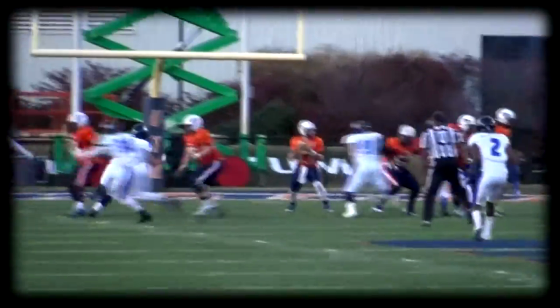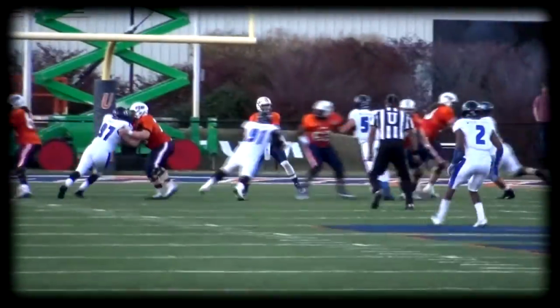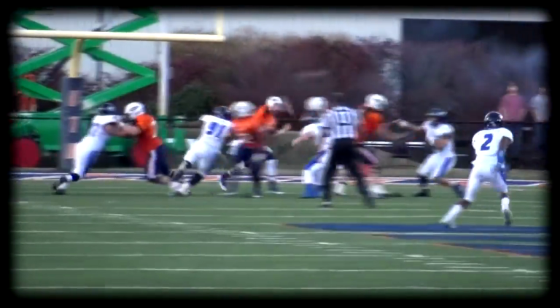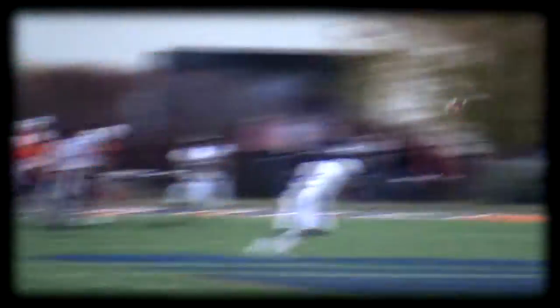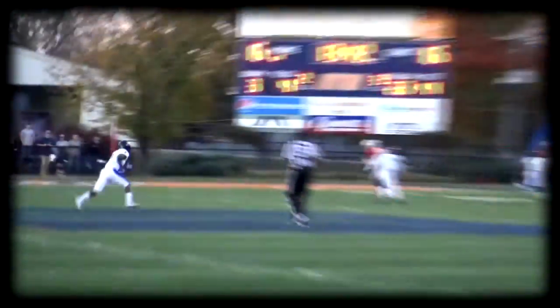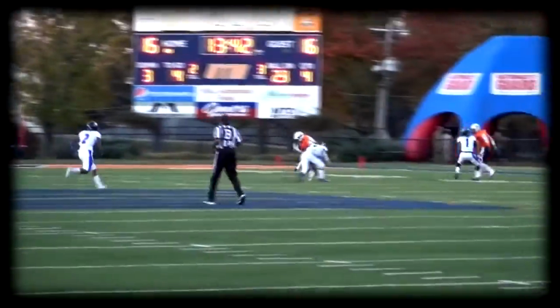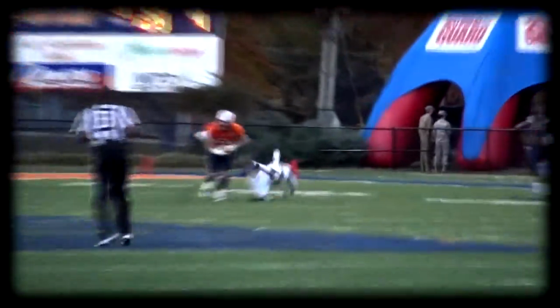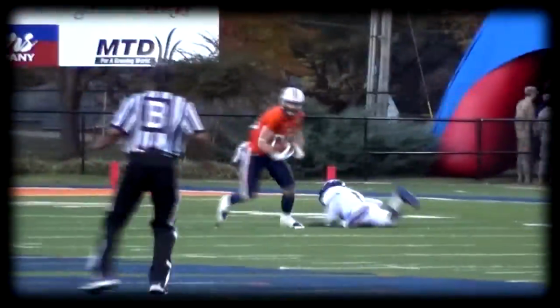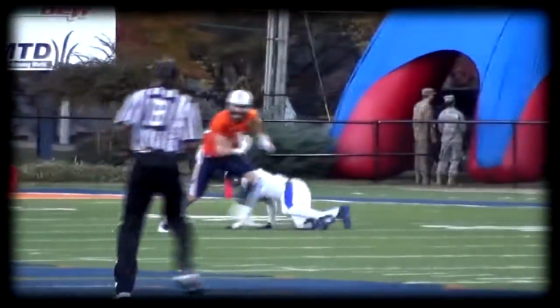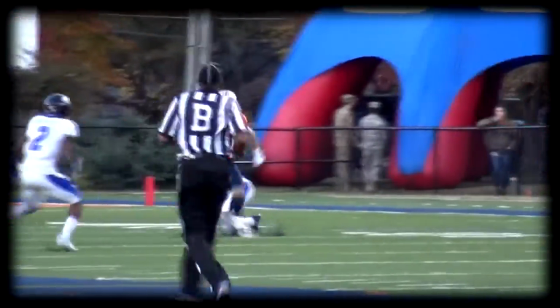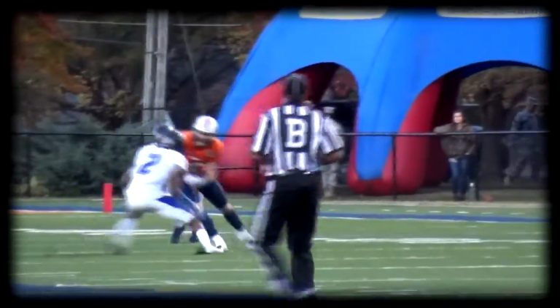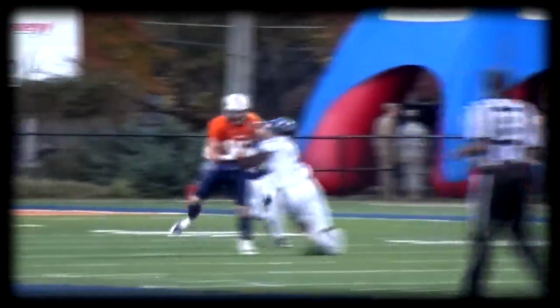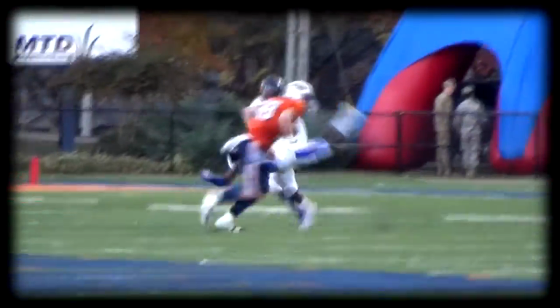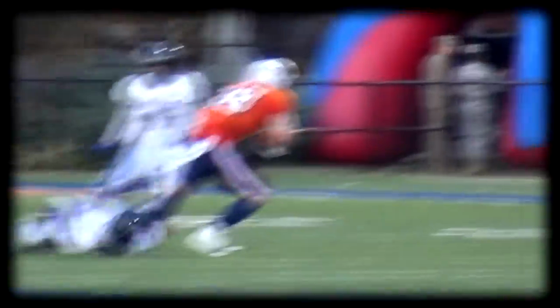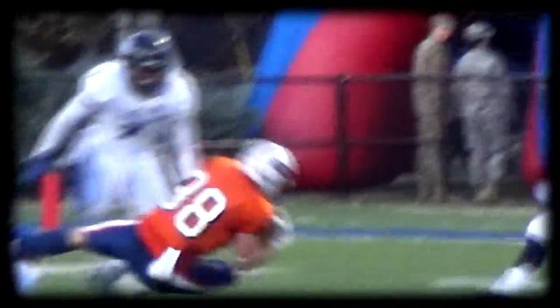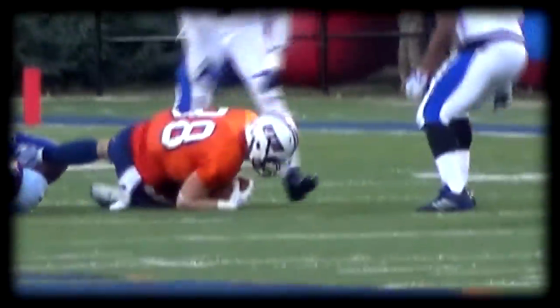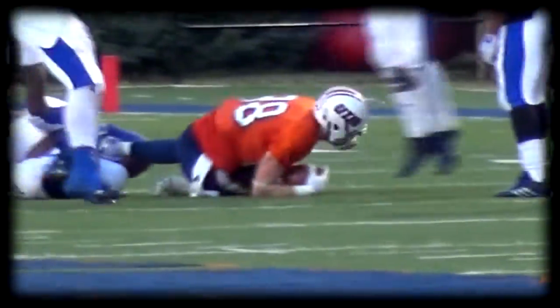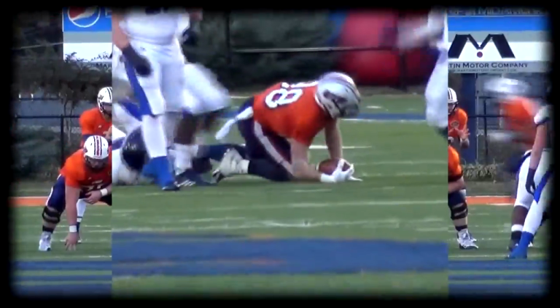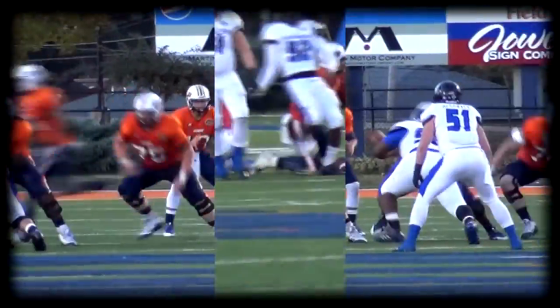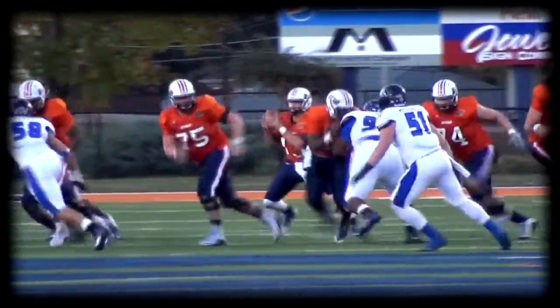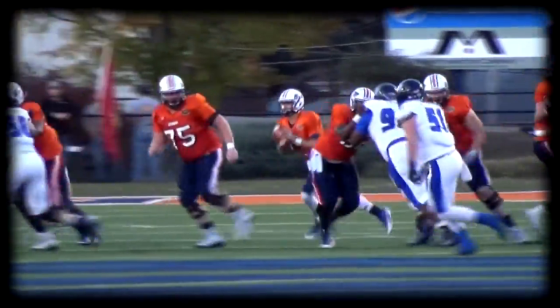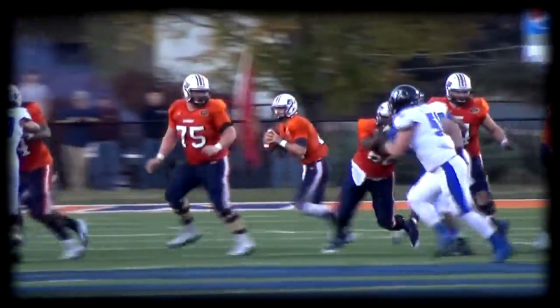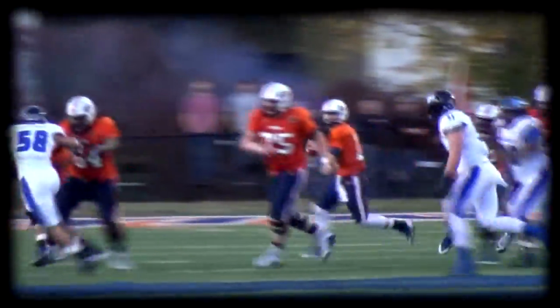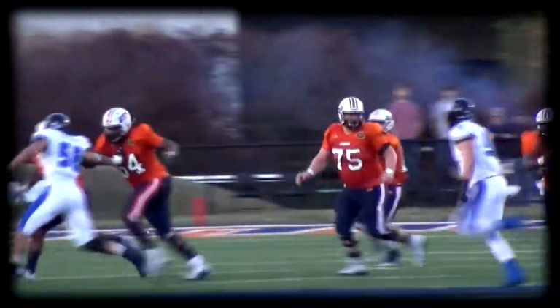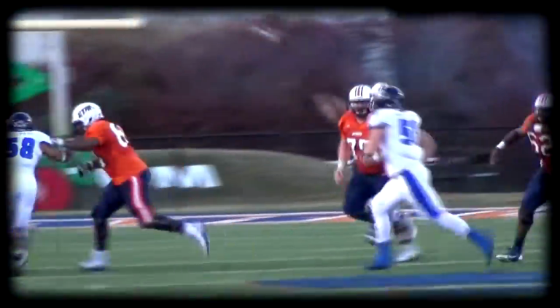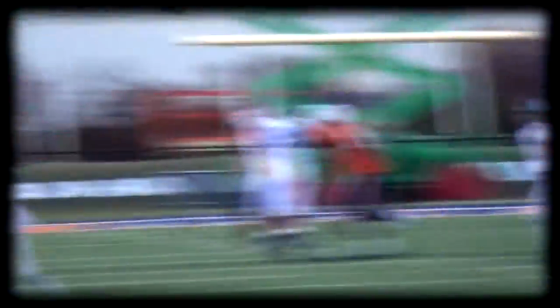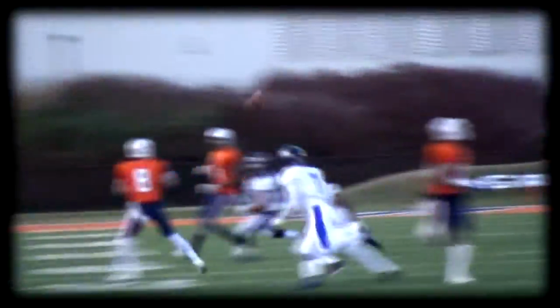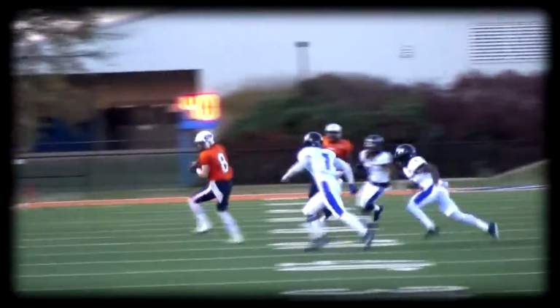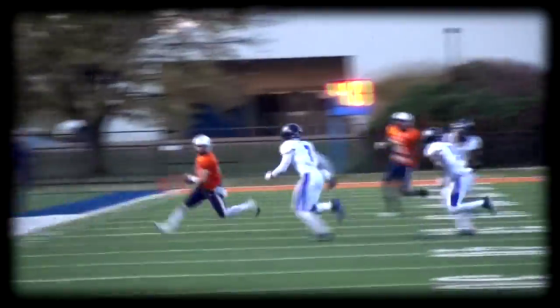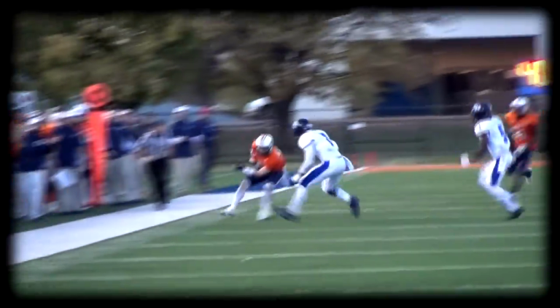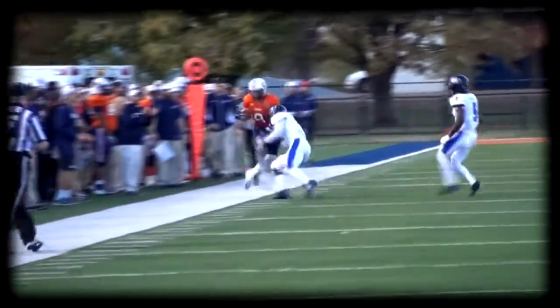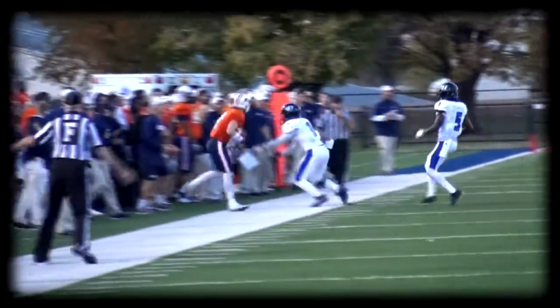Neal out of the gun, they come hard, we throw and get a first down to Ben Axel, a little force there in the backfield. Neal throwing downfield, finds Tanner.